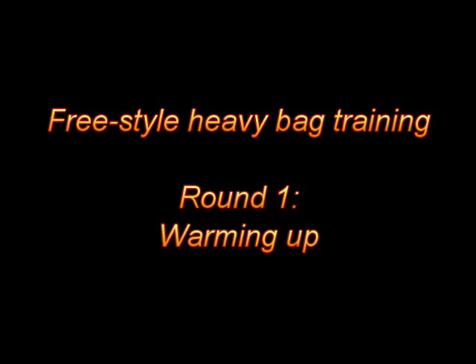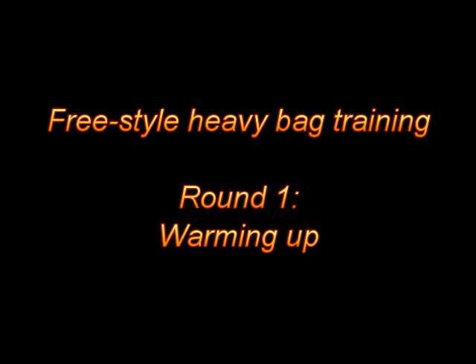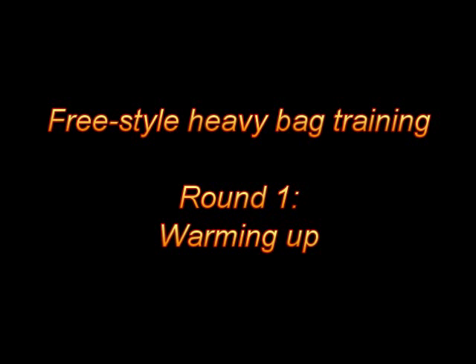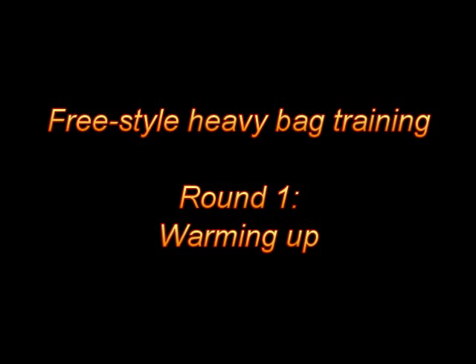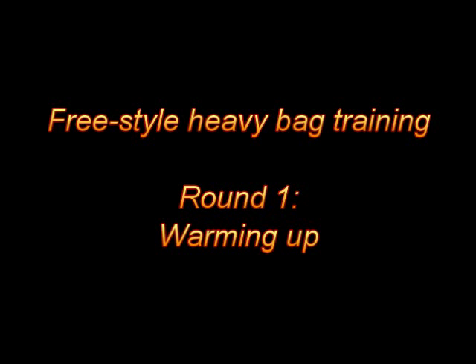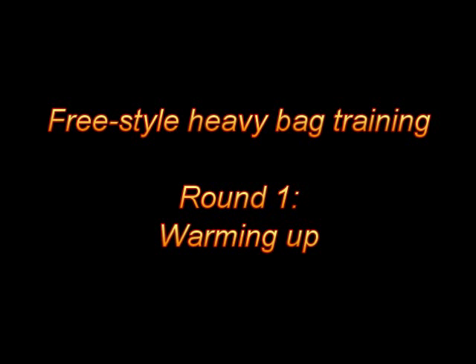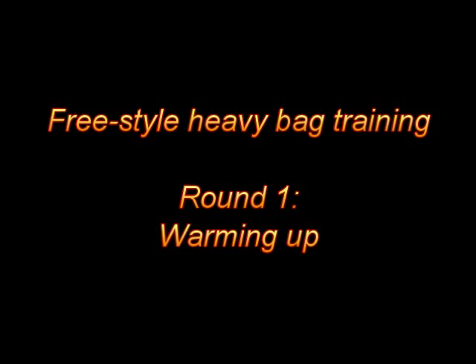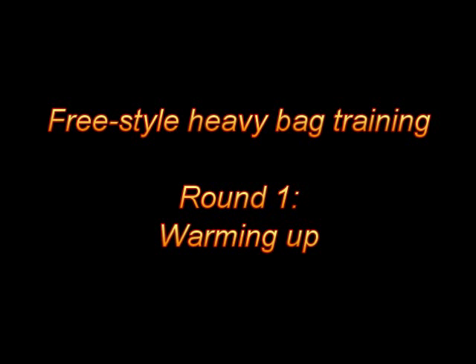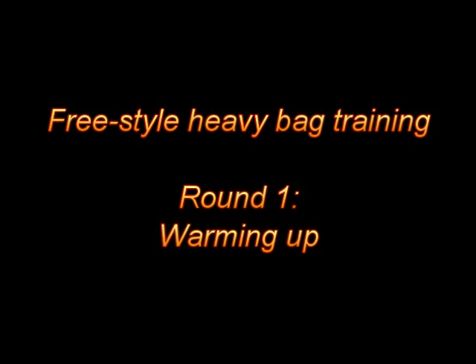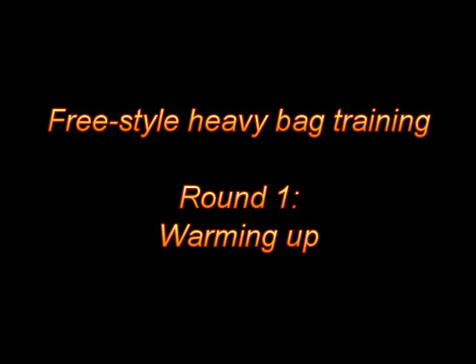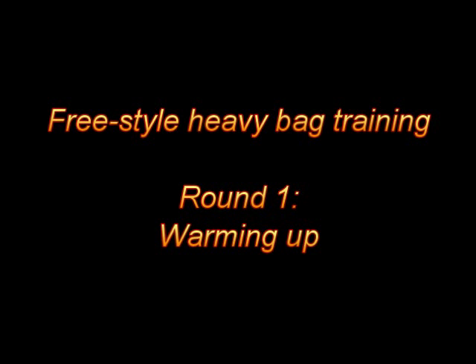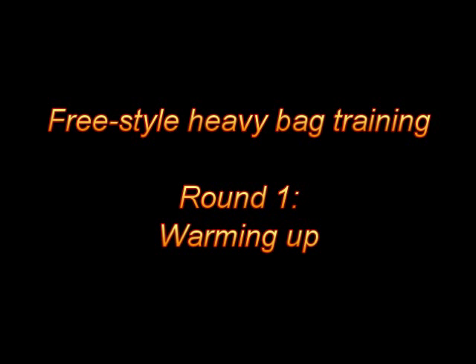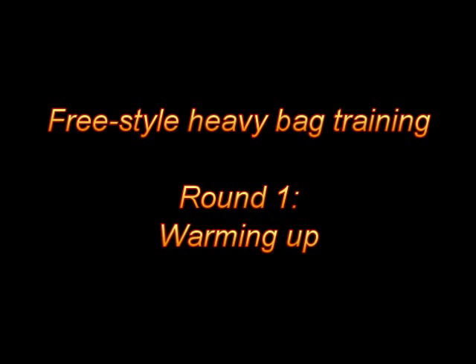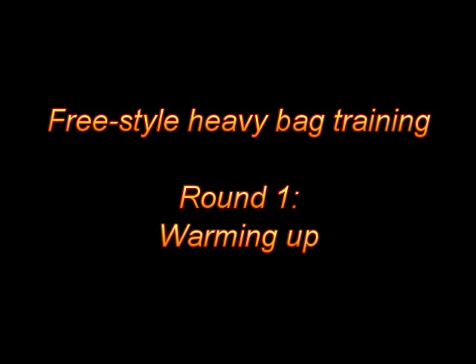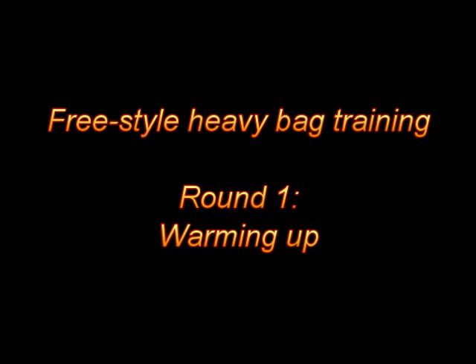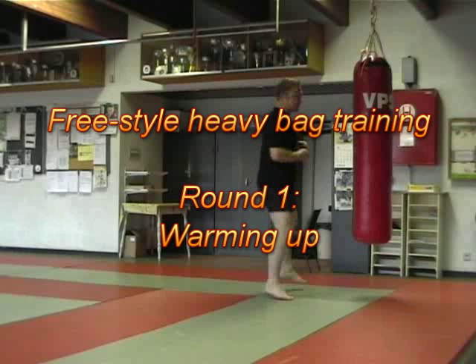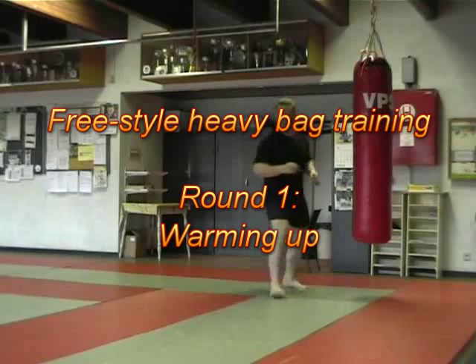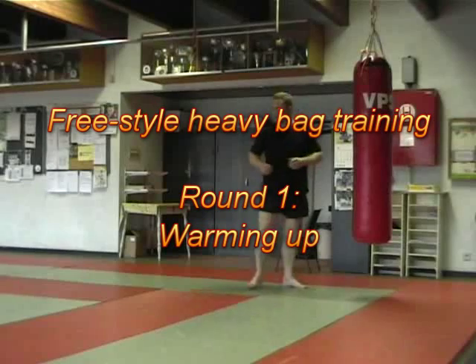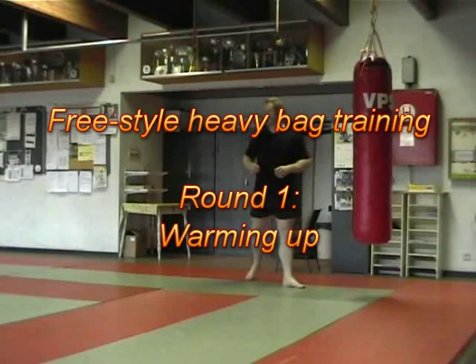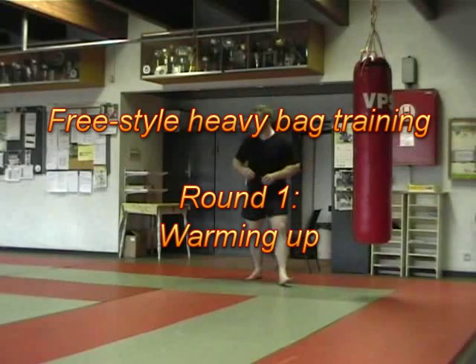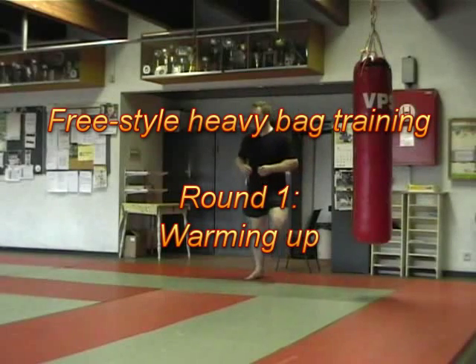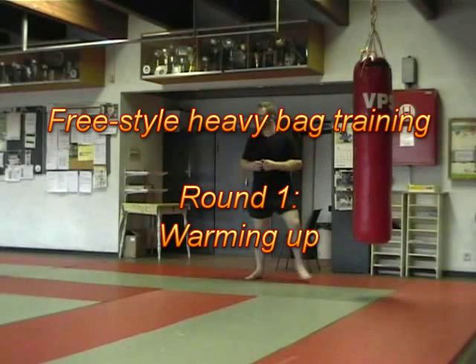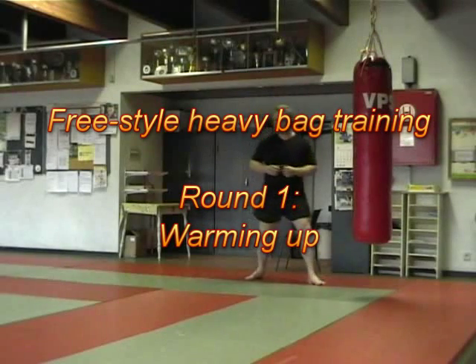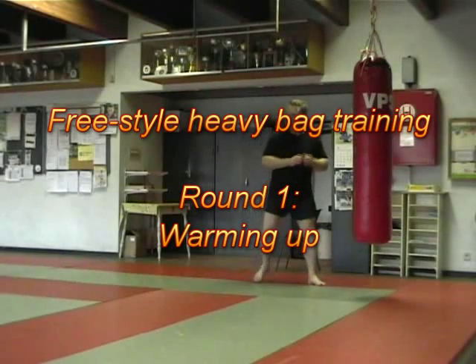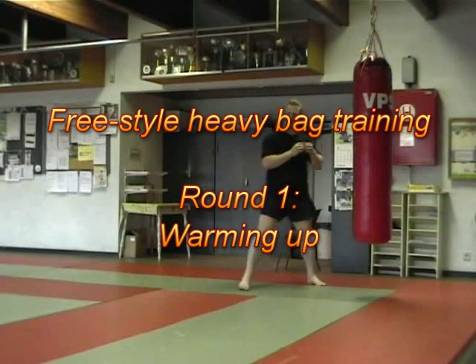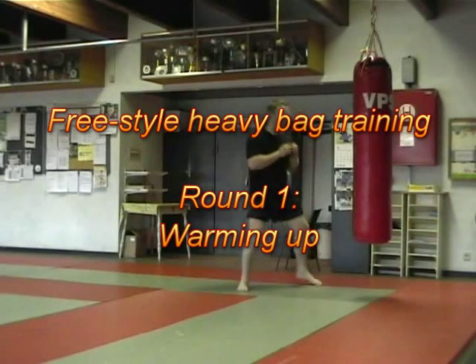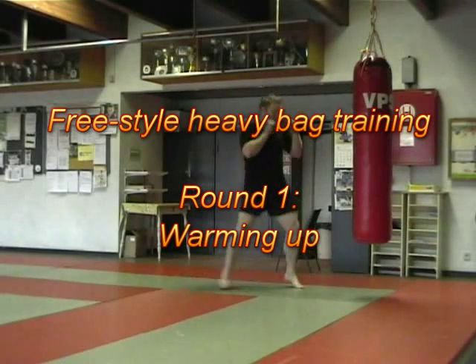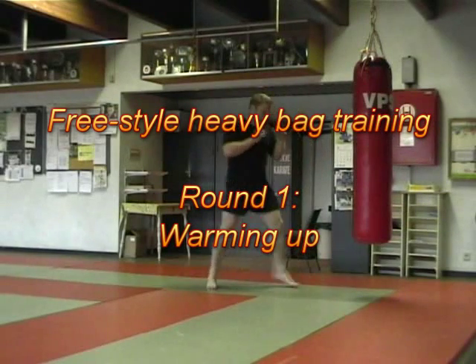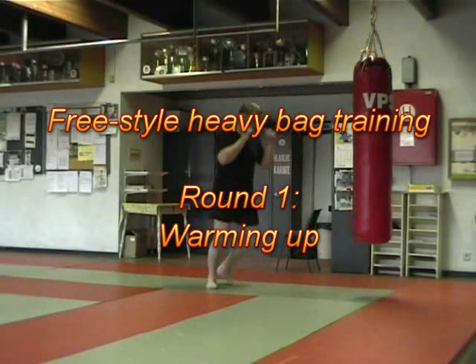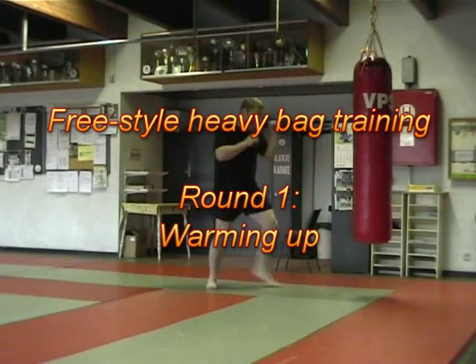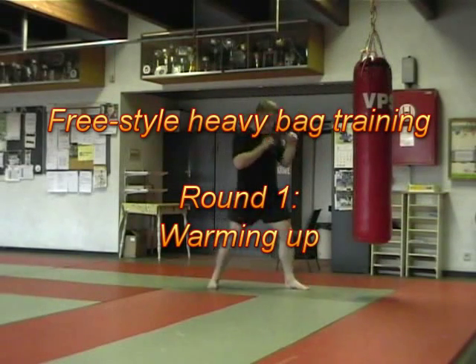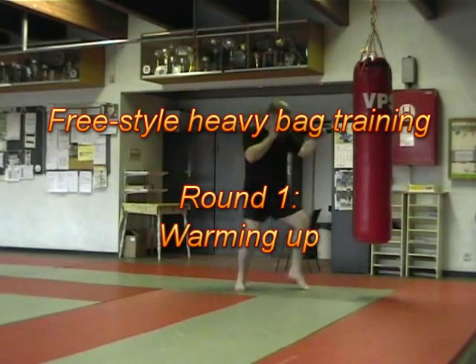This video was shot during one of my essential classes. What I'll show you here is just me going through several rounds of working on the heavy bag.